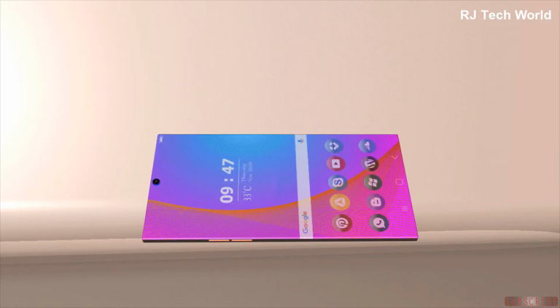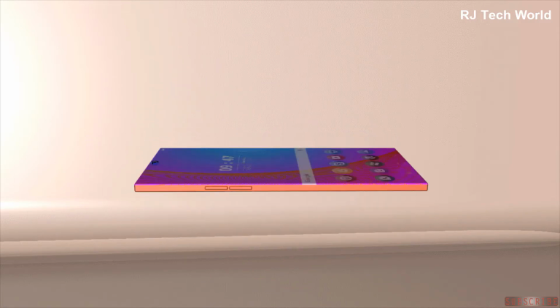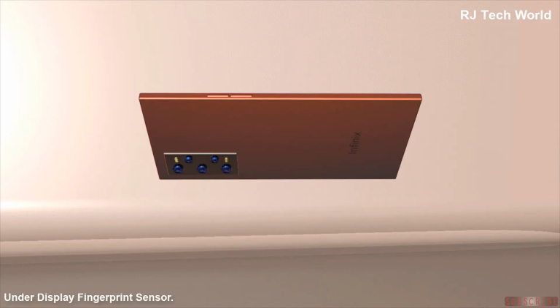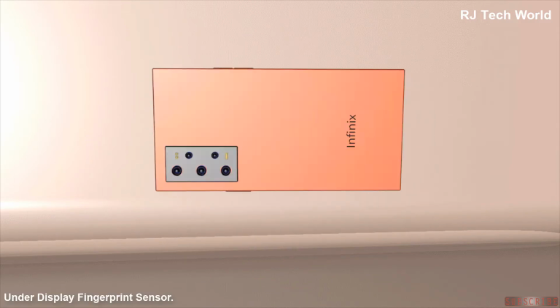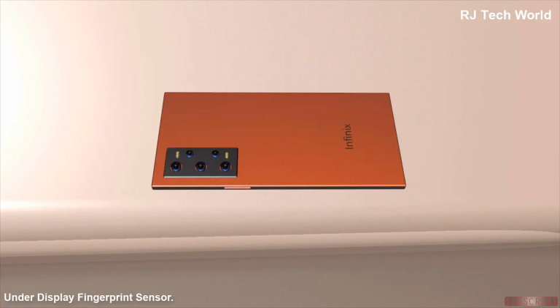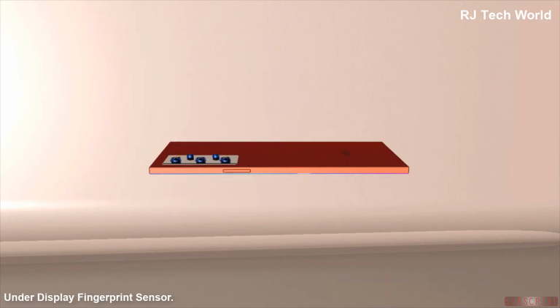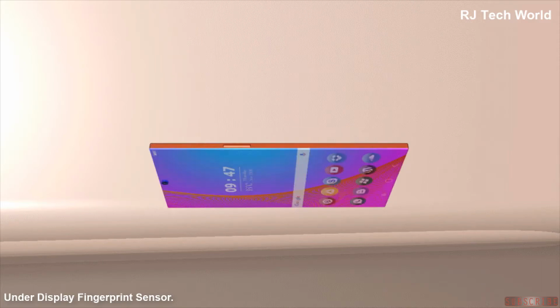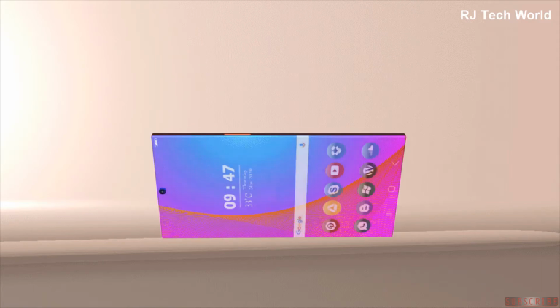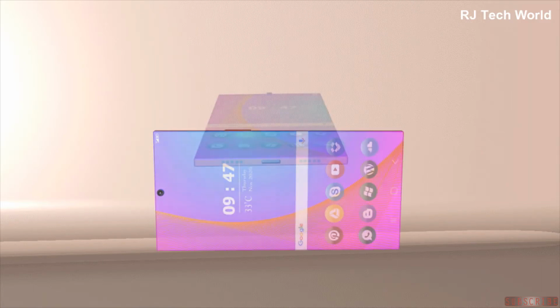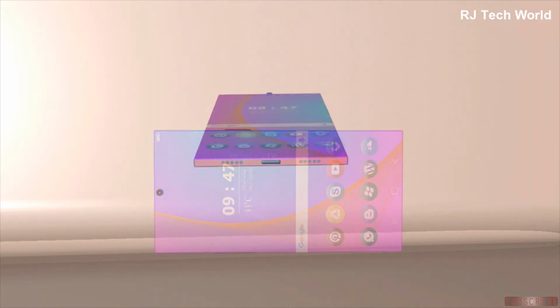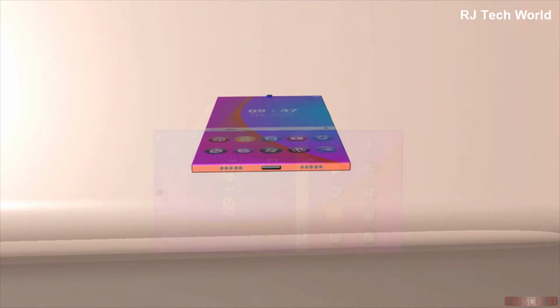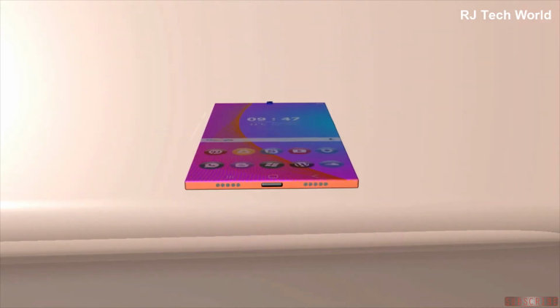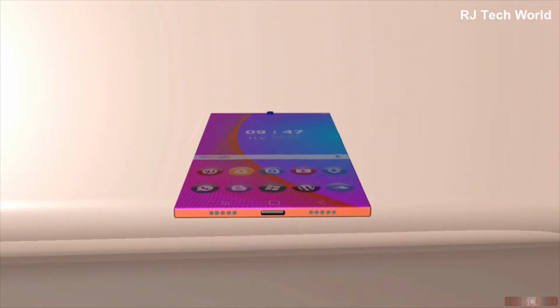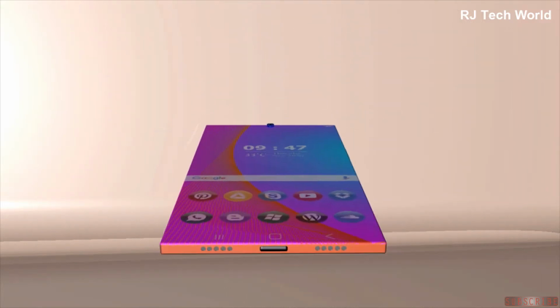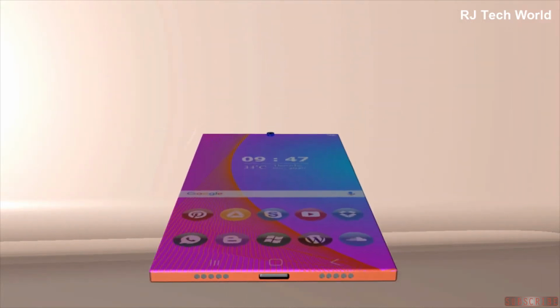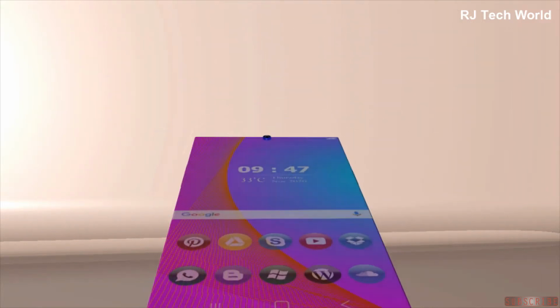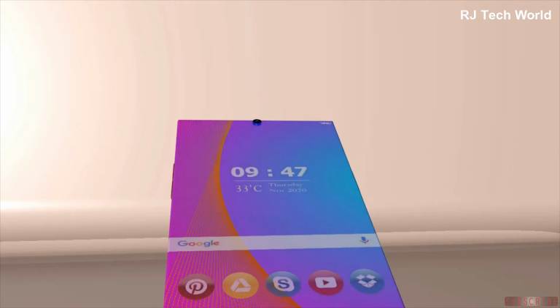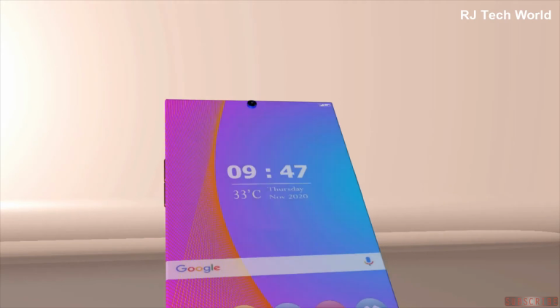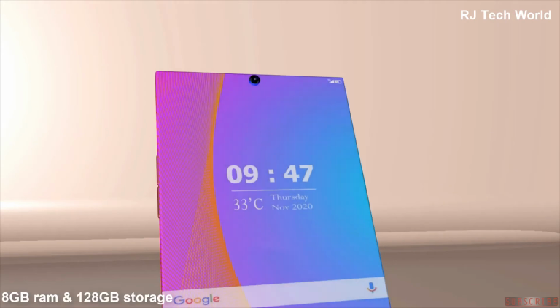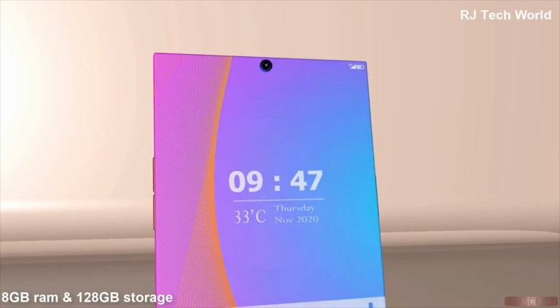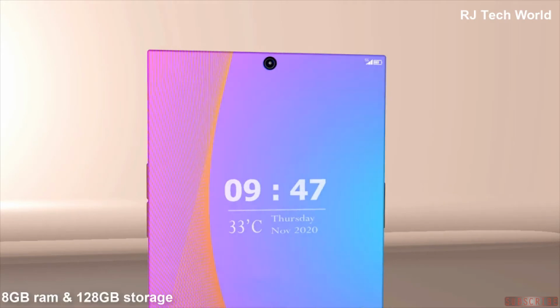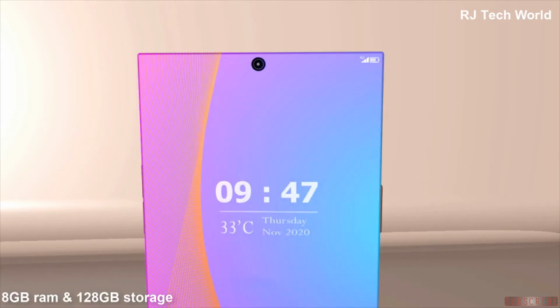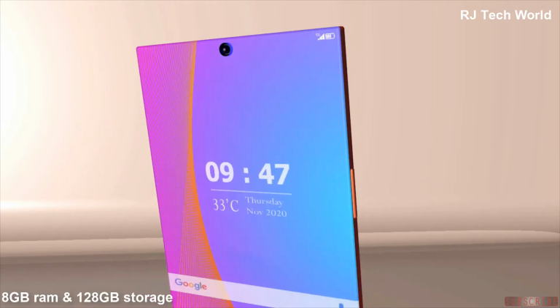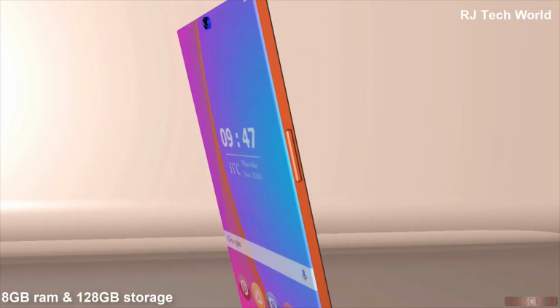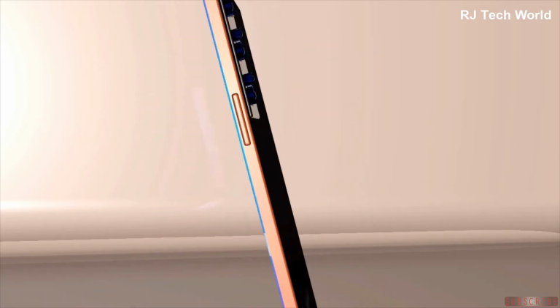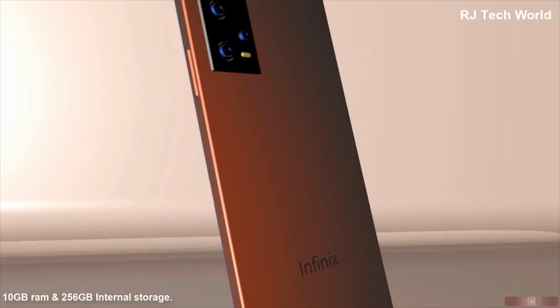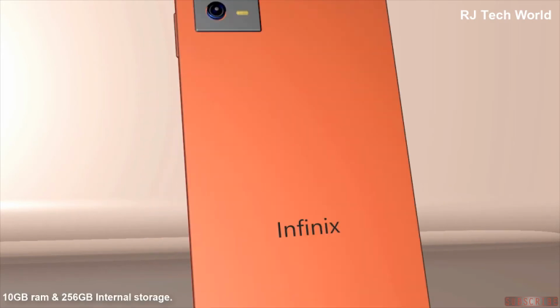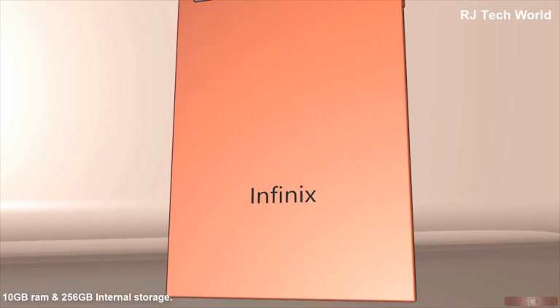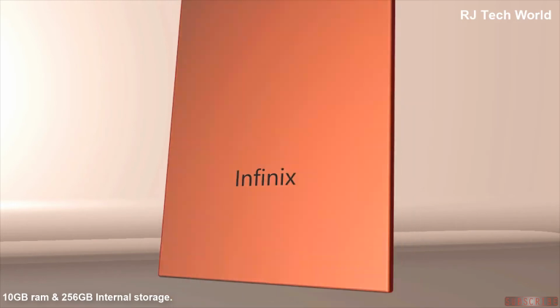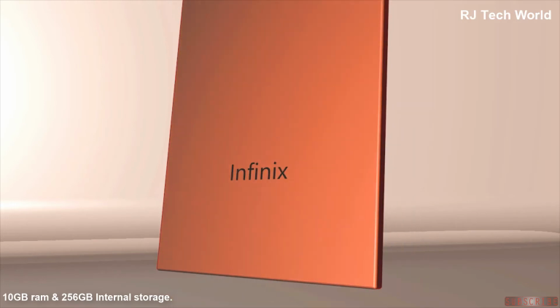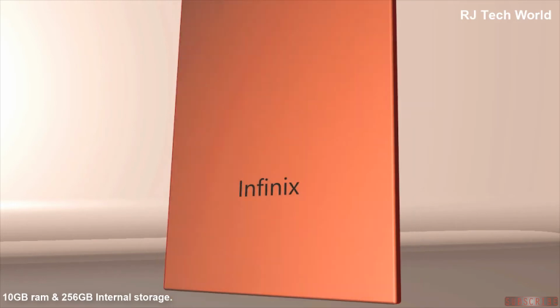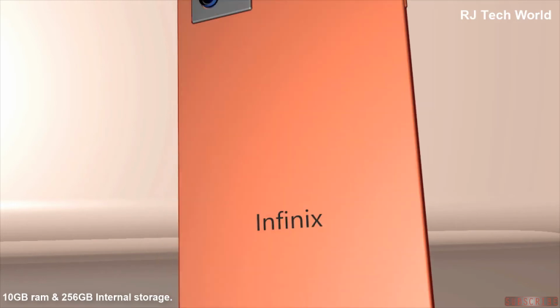This one will come with an under-display fingerprint sensor. There will be two variants of RAM and storage: 8GB RAM with 128GB storage, and 10GB RAM with 256GB of internal storage.